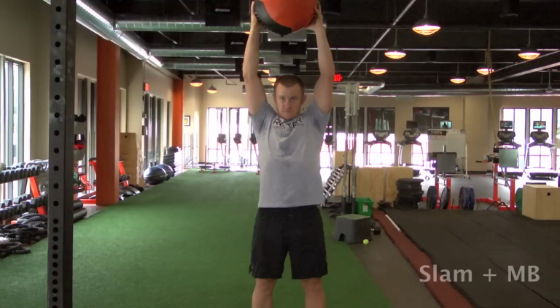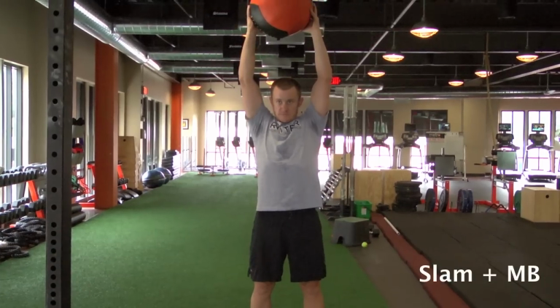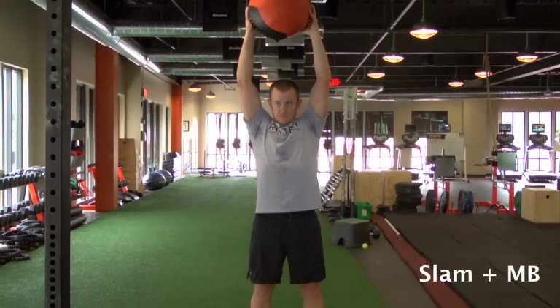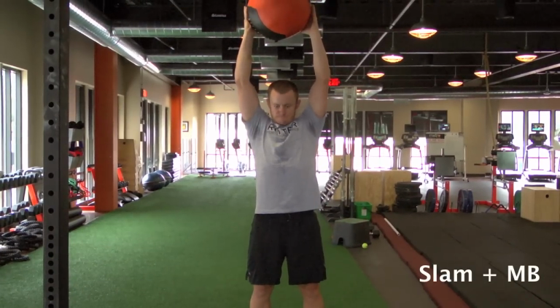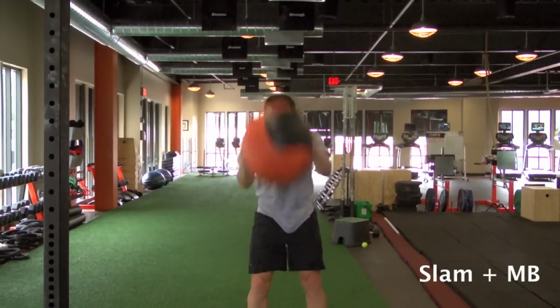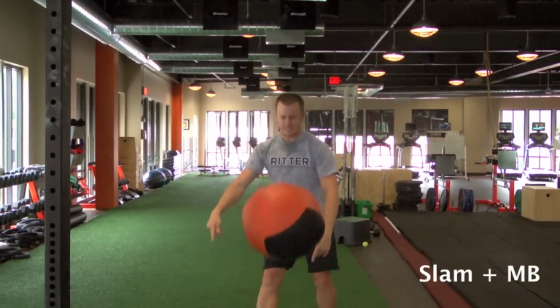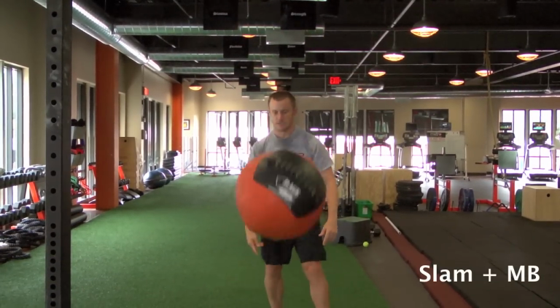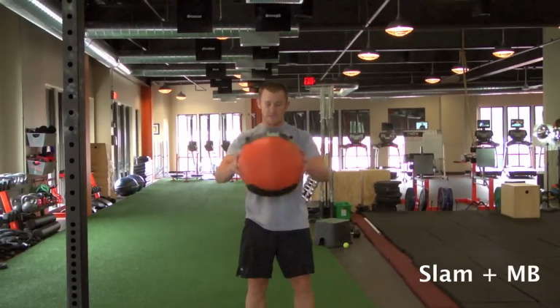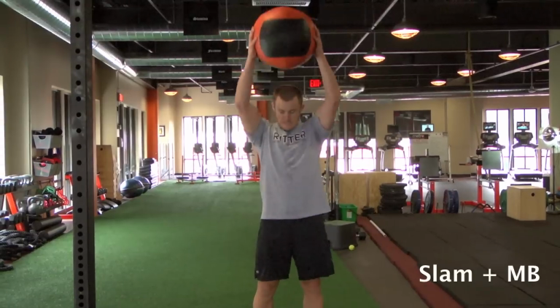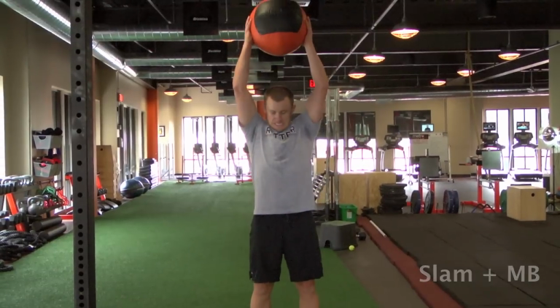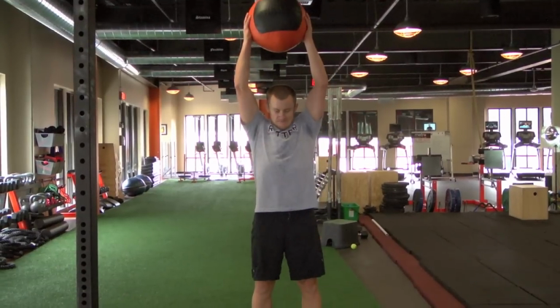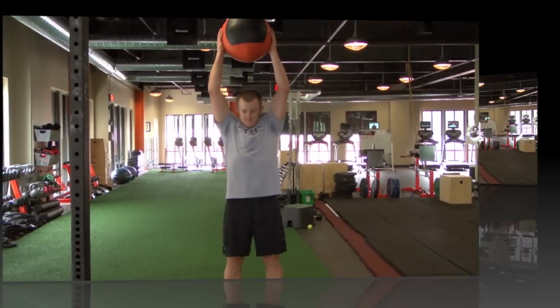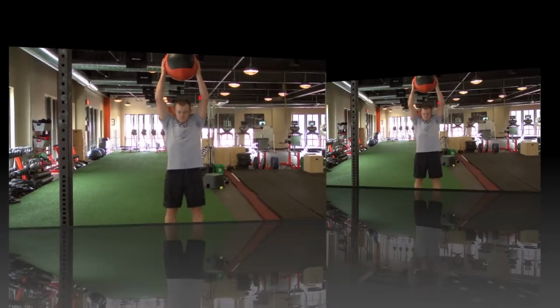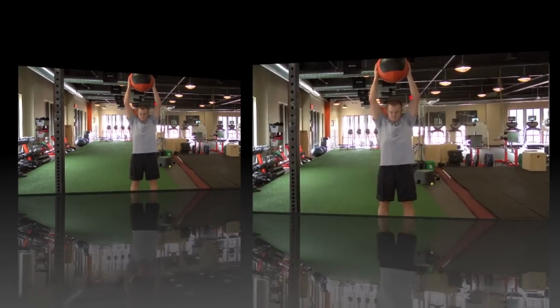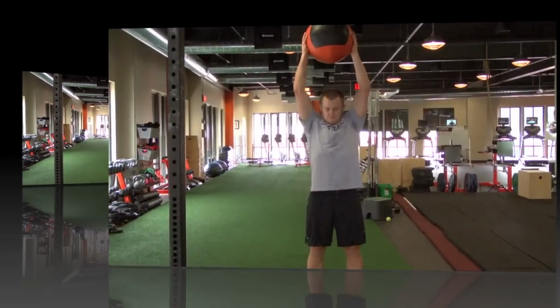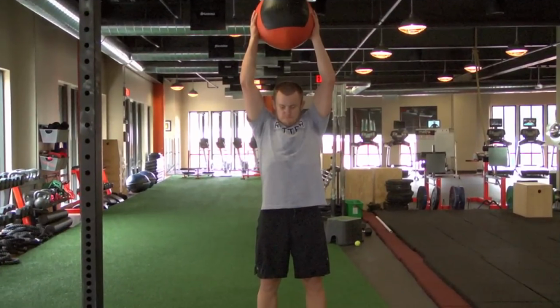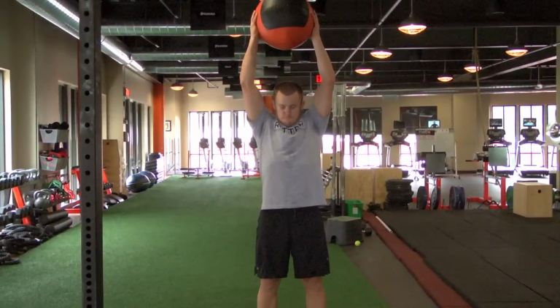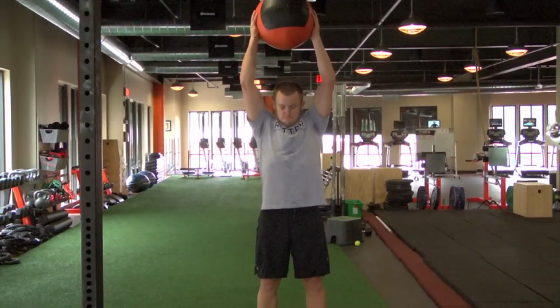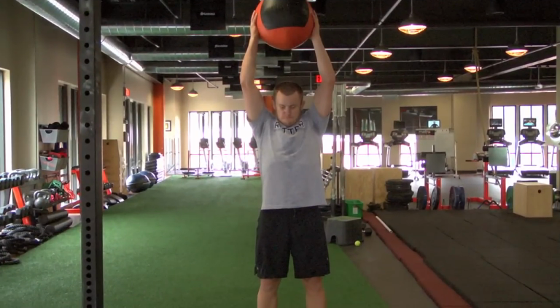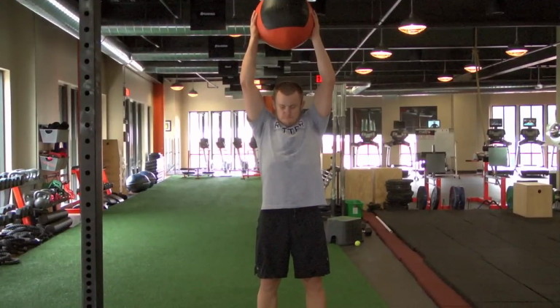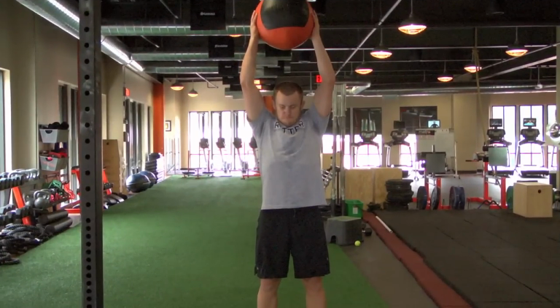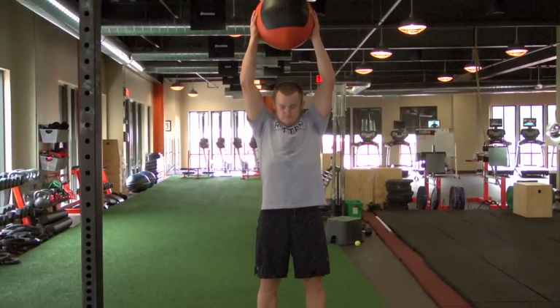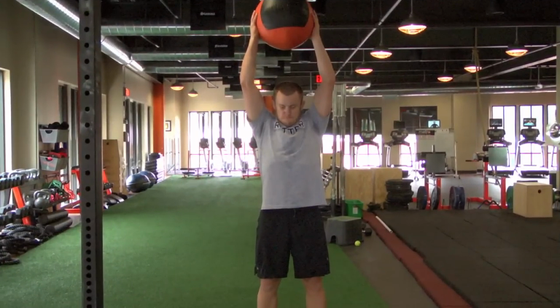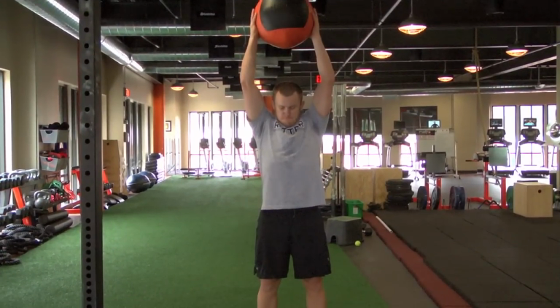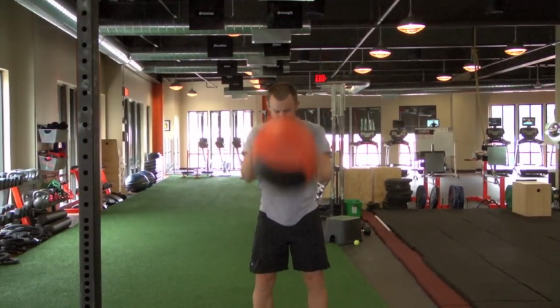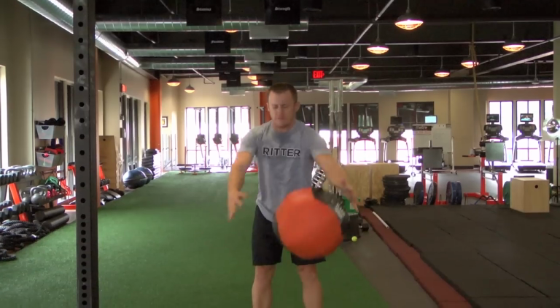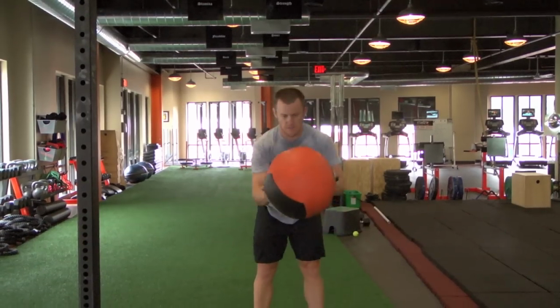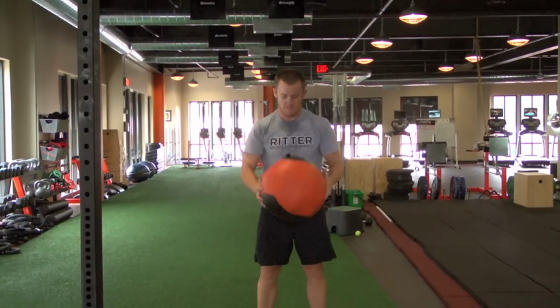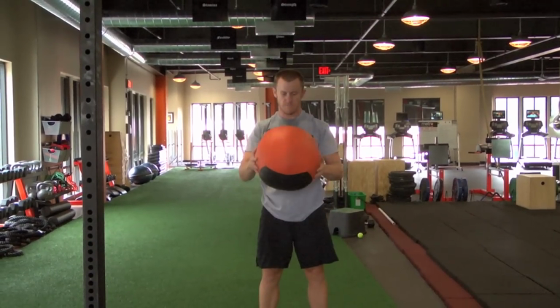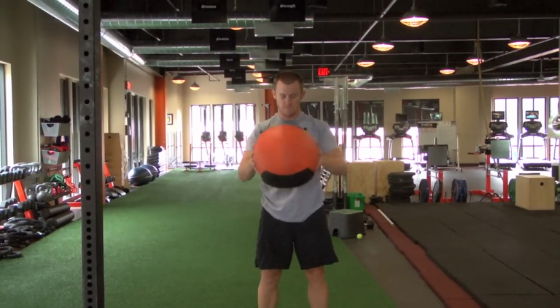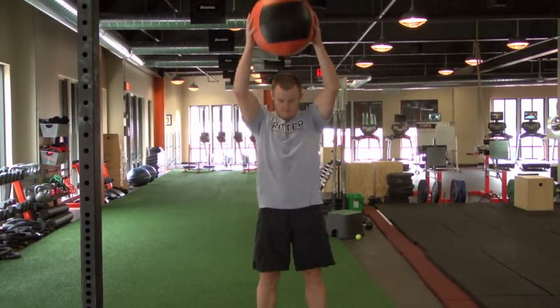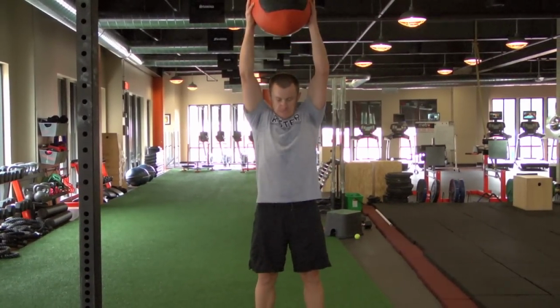With the medicine ball overhead and as tall as you can, you slam it down into the ground. You want to make sure as you initiate the slam, it's not done so by leaning forward but completely by your lats.